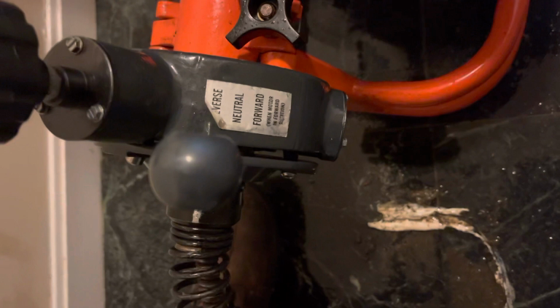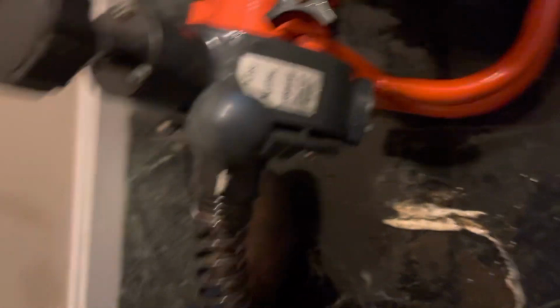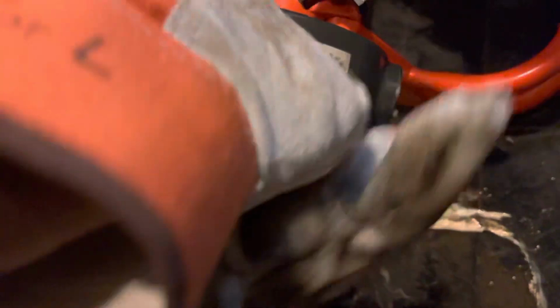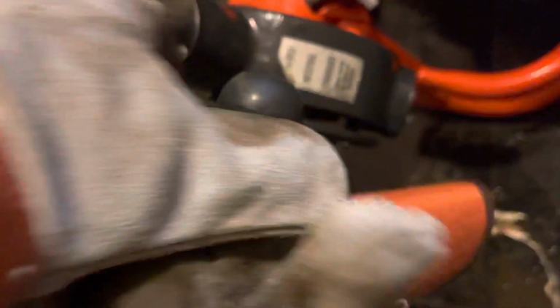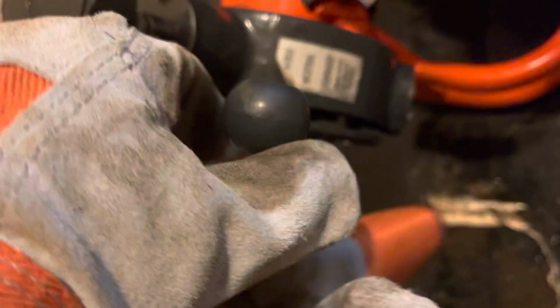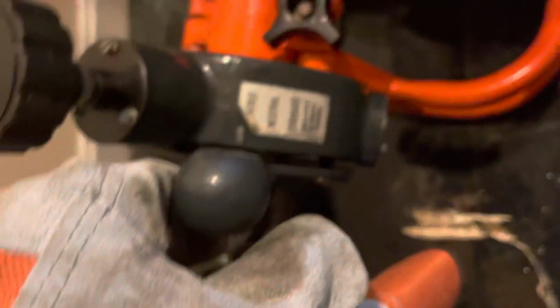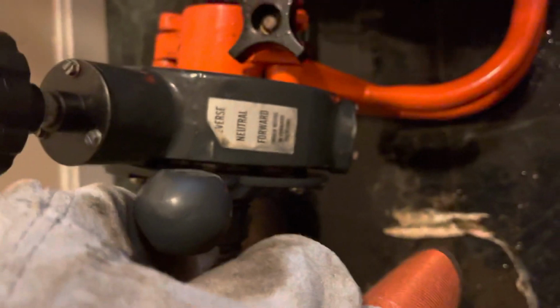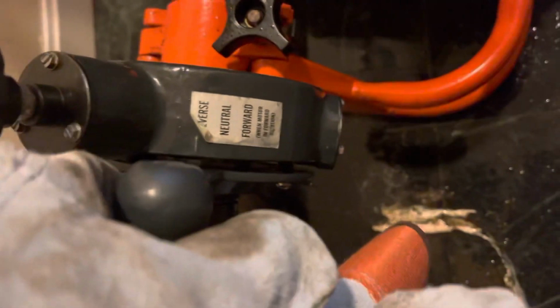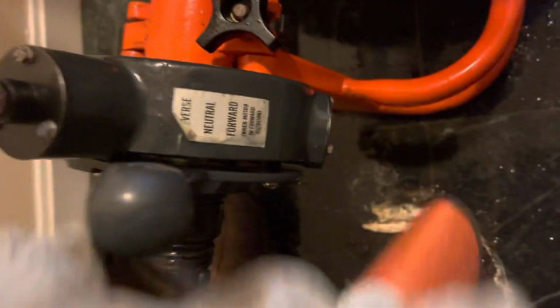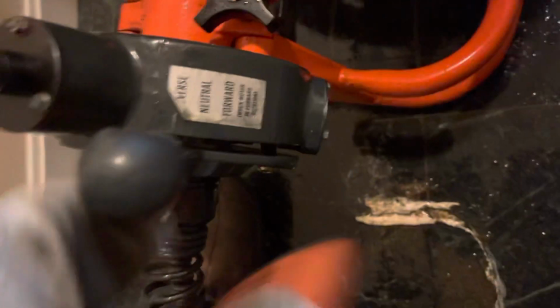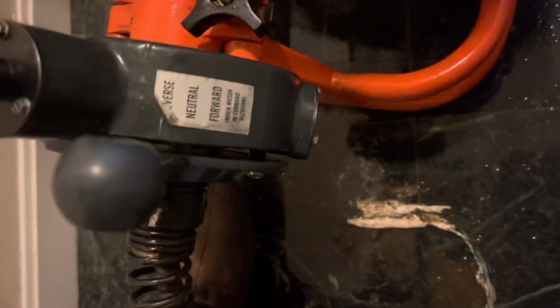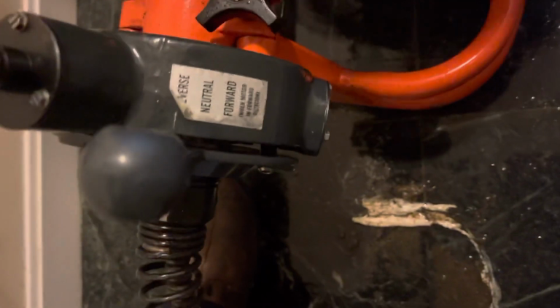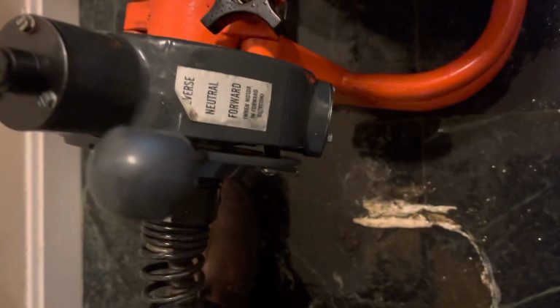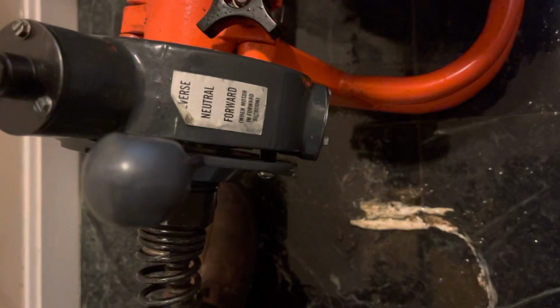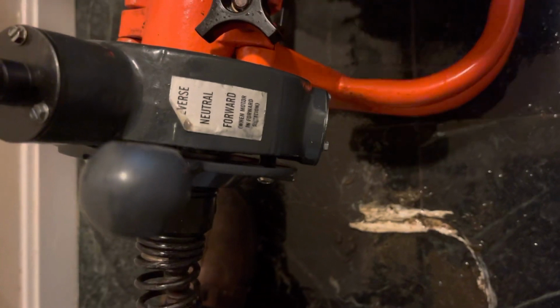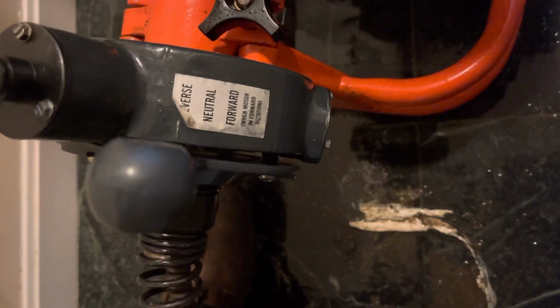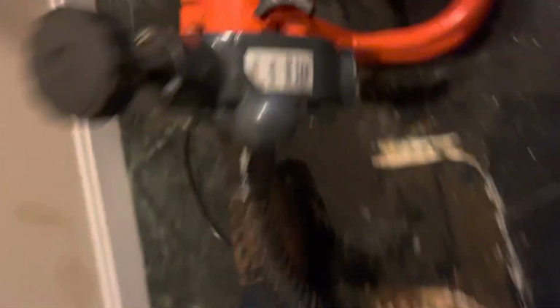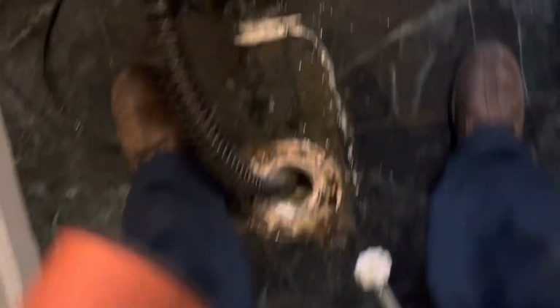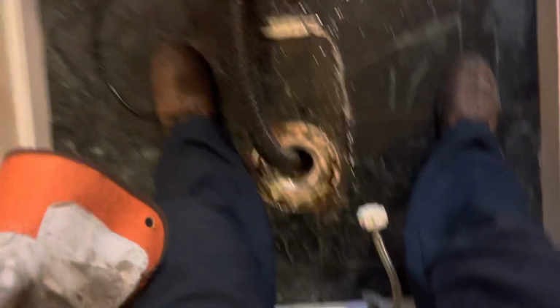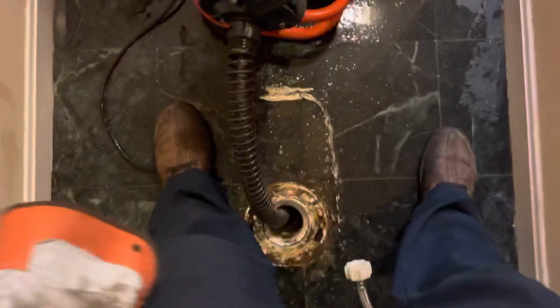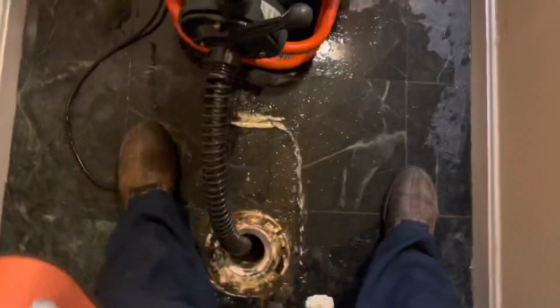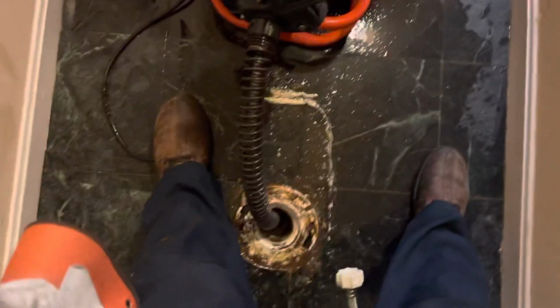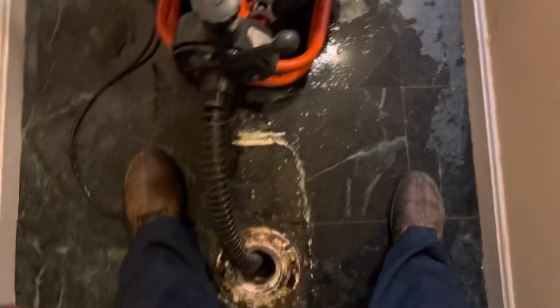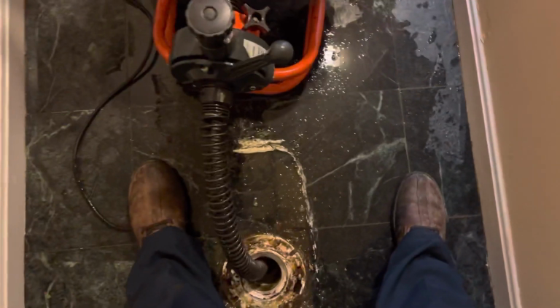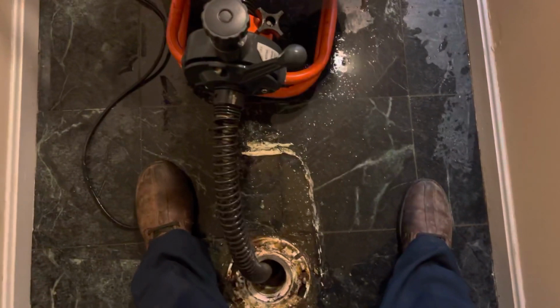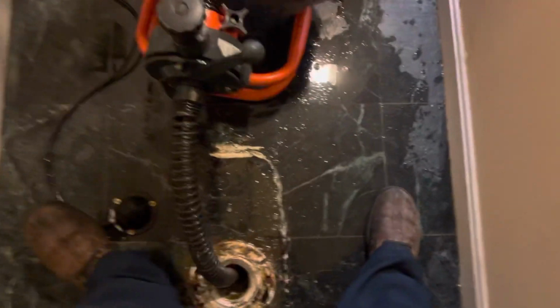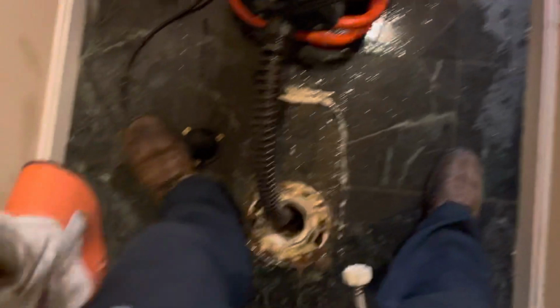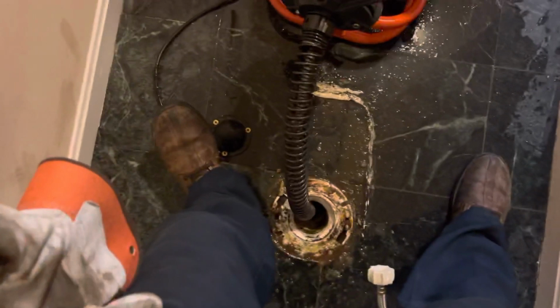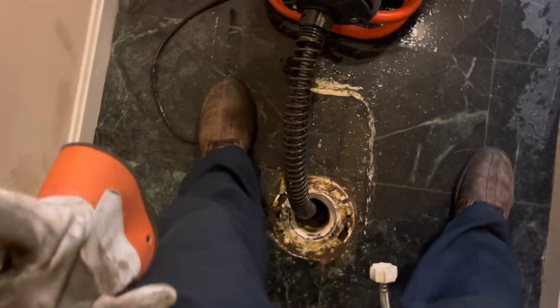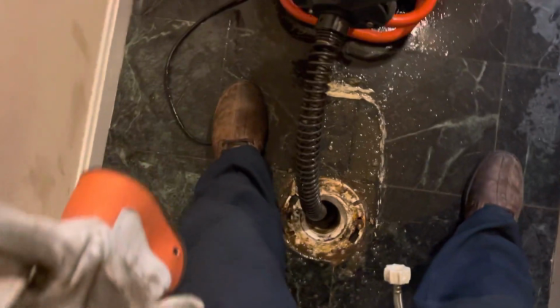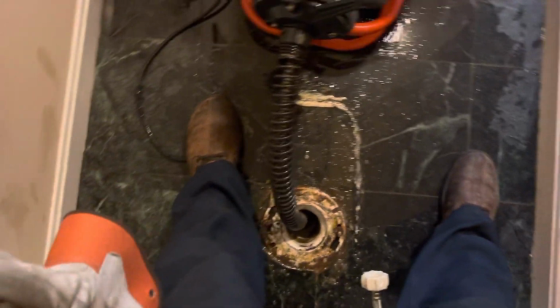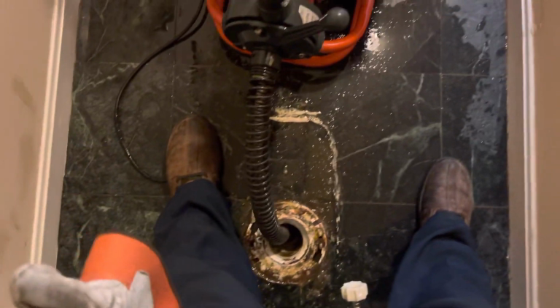If you put the top in, it's reverse. If you push in the bottom, it's forward. It's very simple — put the snake in the hole, put it forward, and press this button right there. Push on it and it starts running.